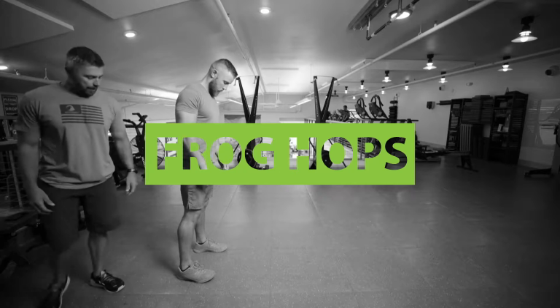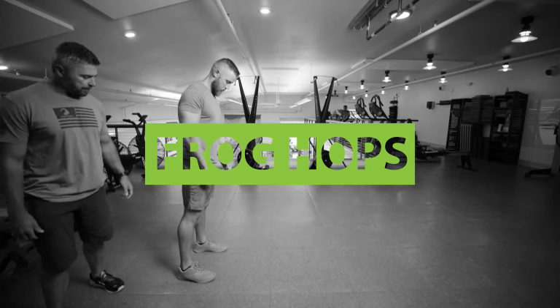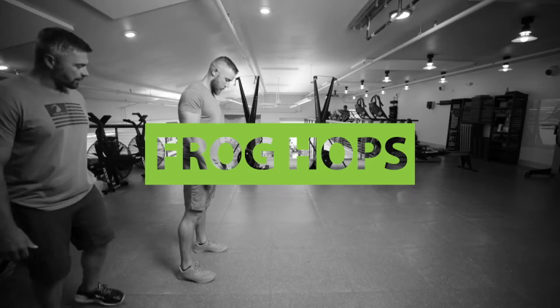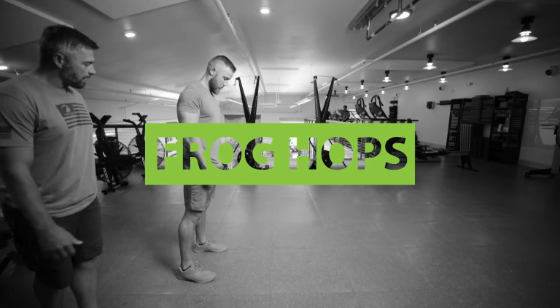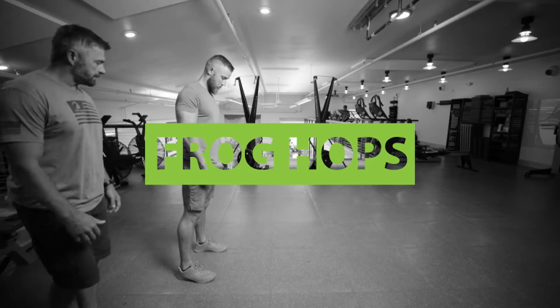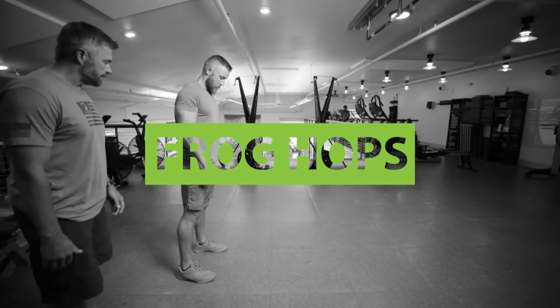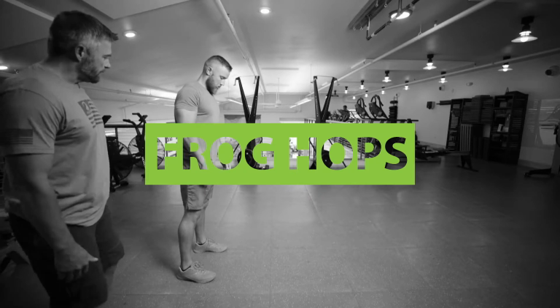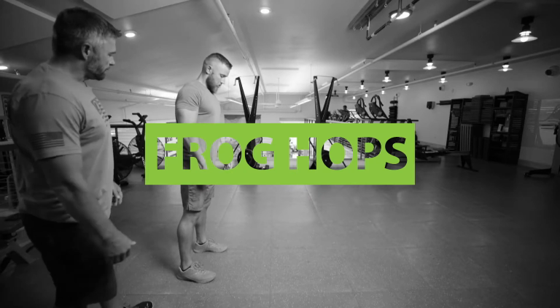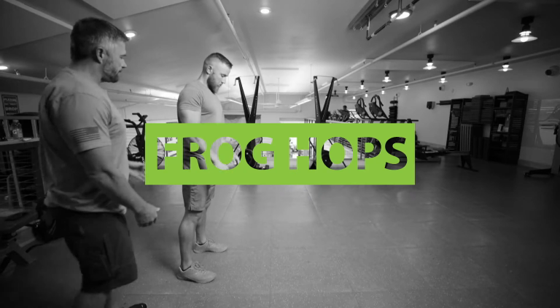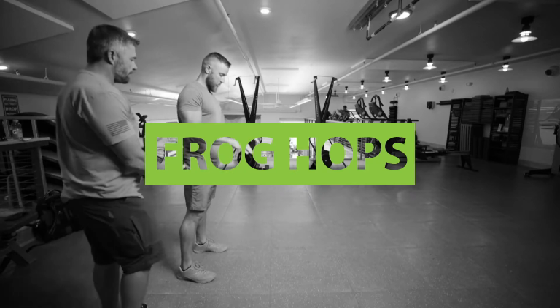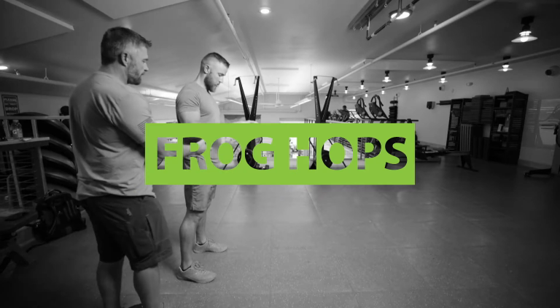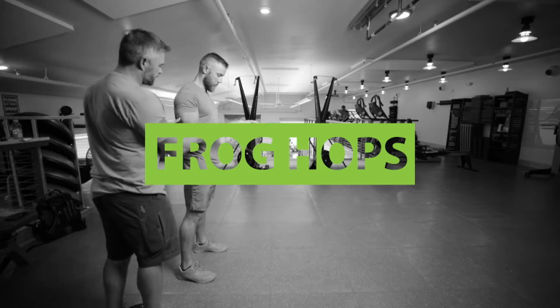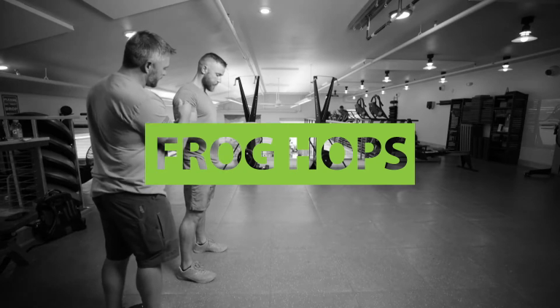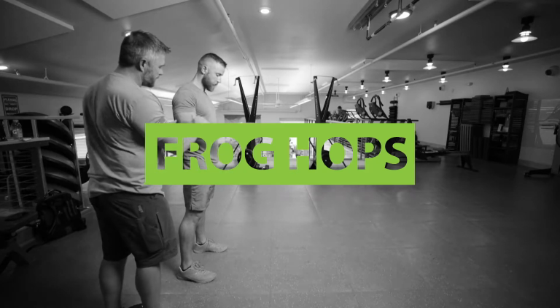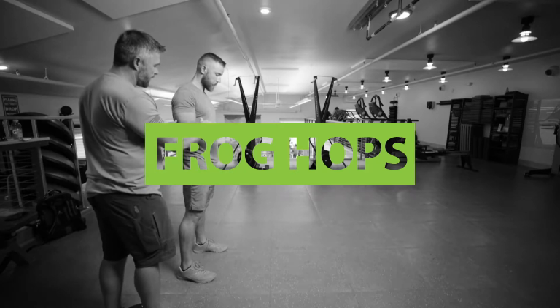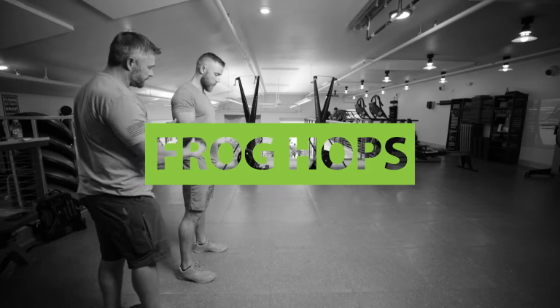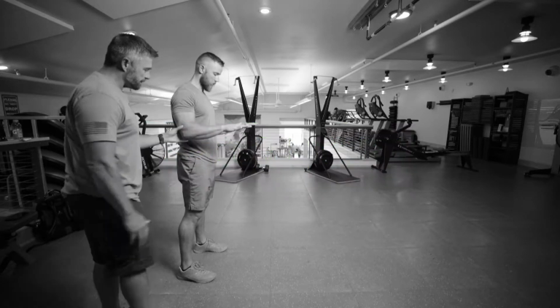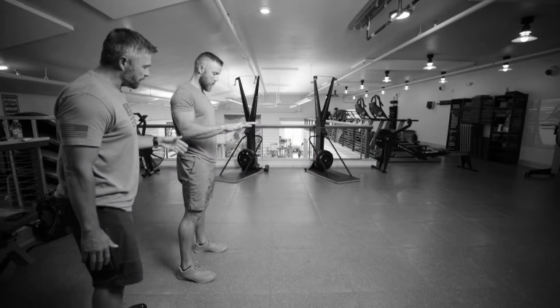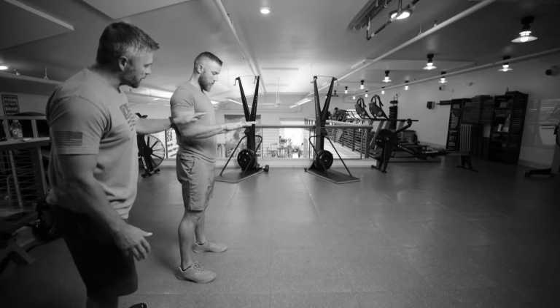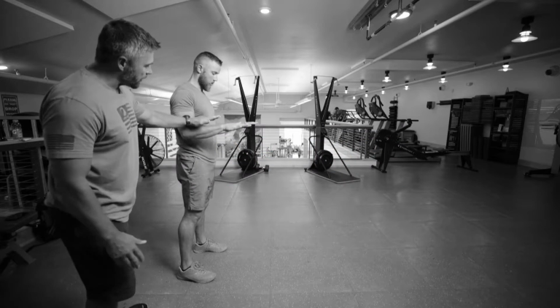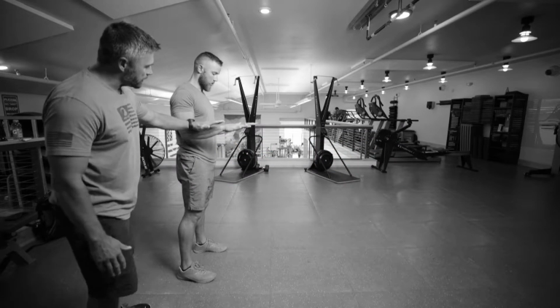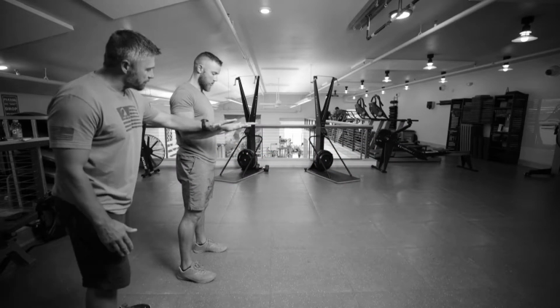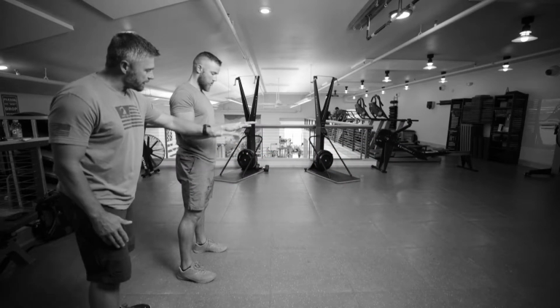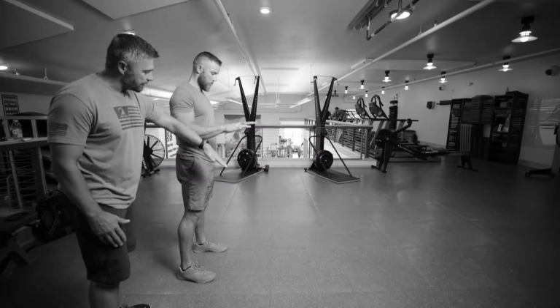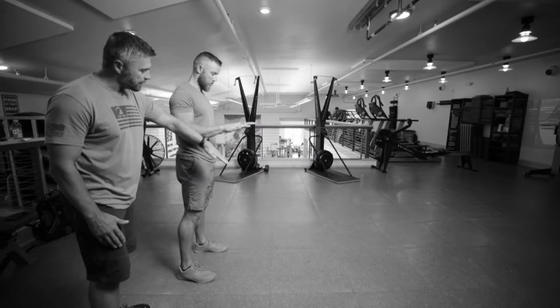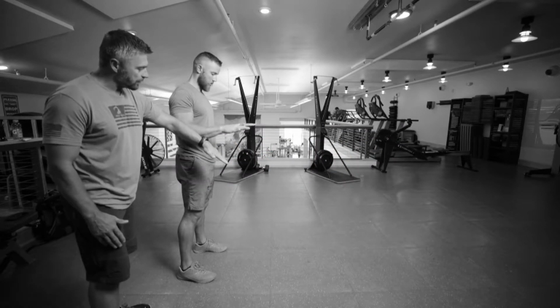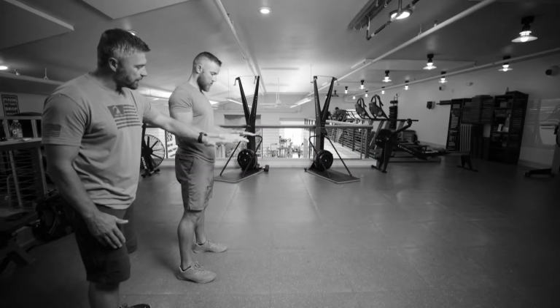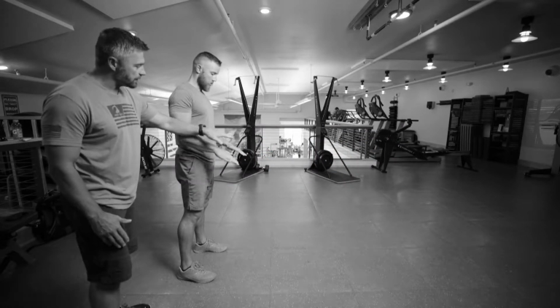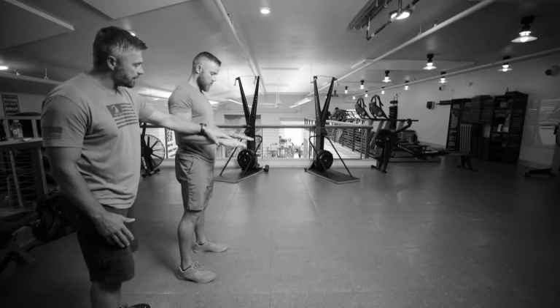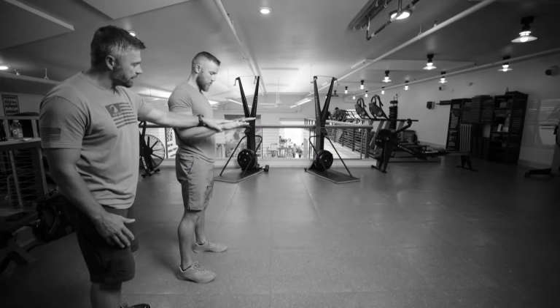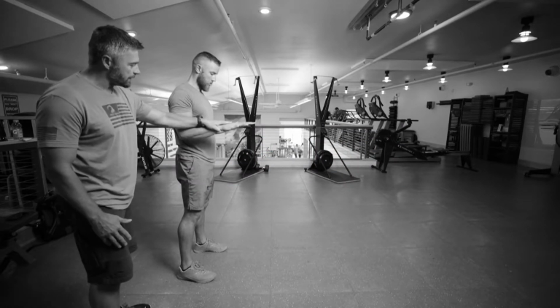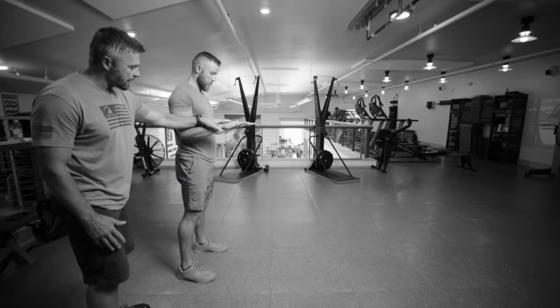We're gonna do some frog hops. We're gonna bend our arm so it's a 90 degree angle here. We're not gonna try to break that and reach for our knee, so keep it nice and high.